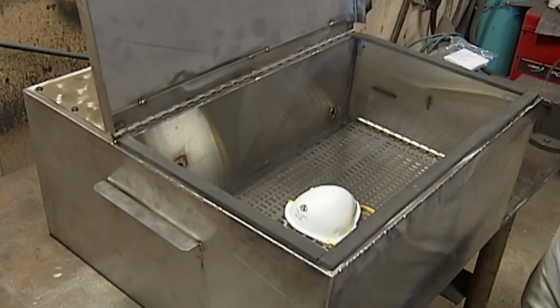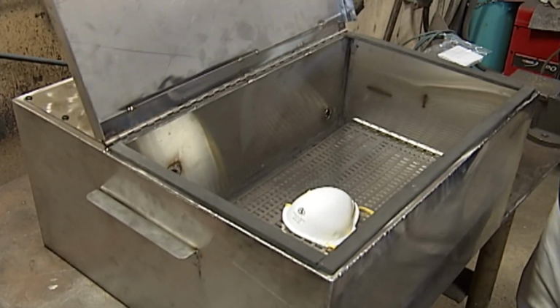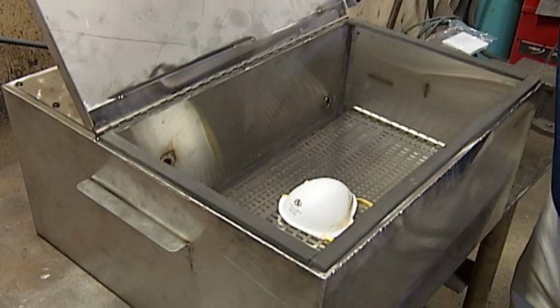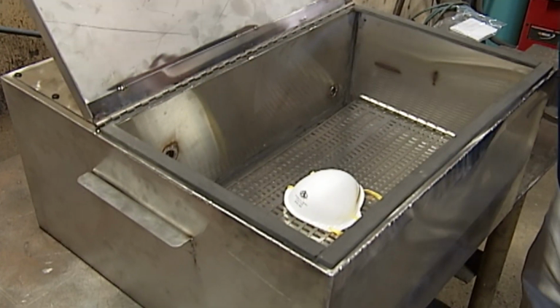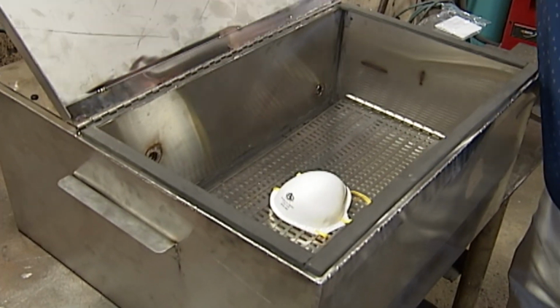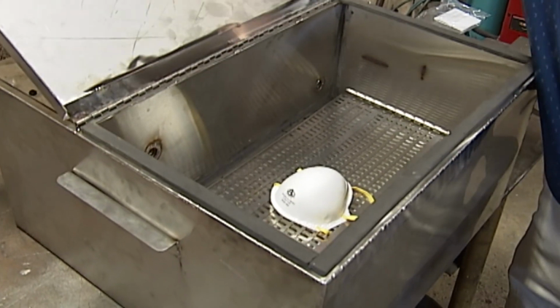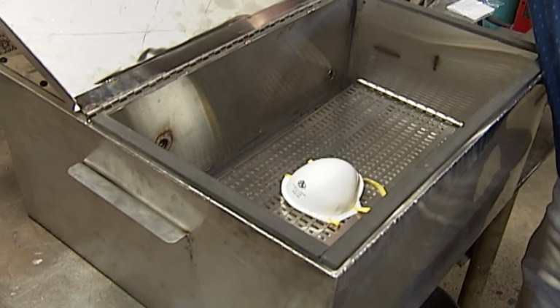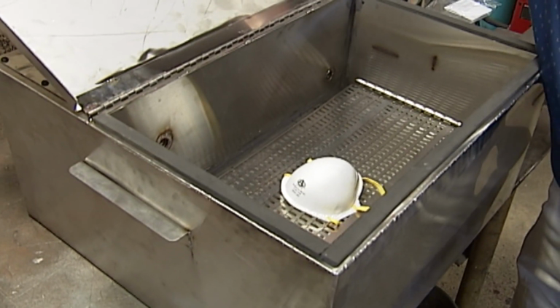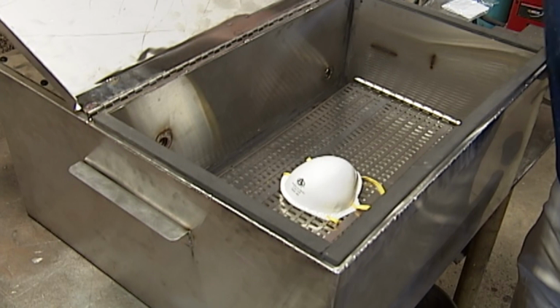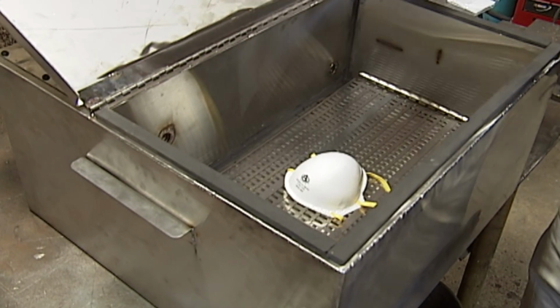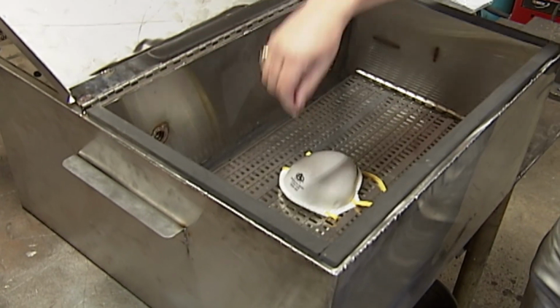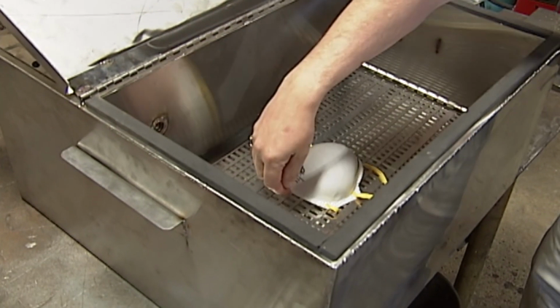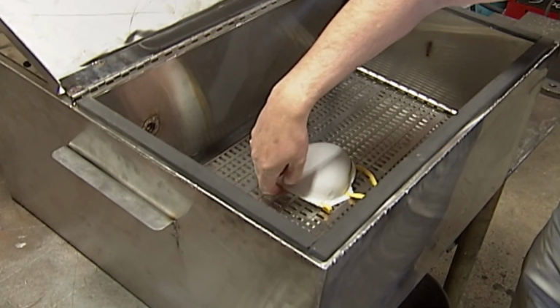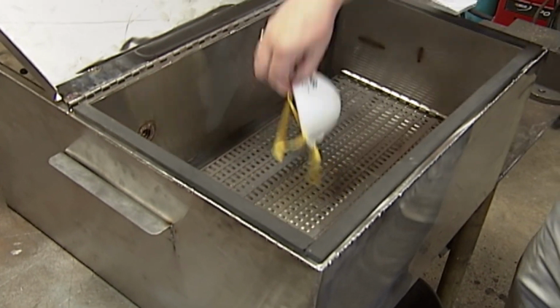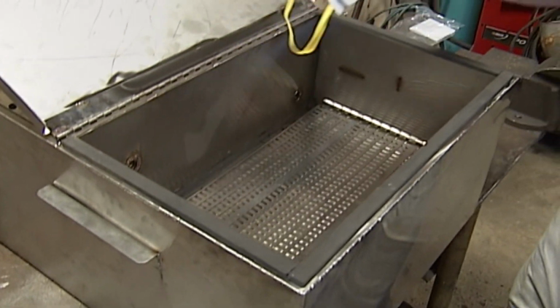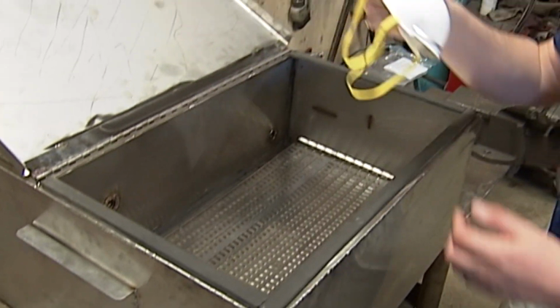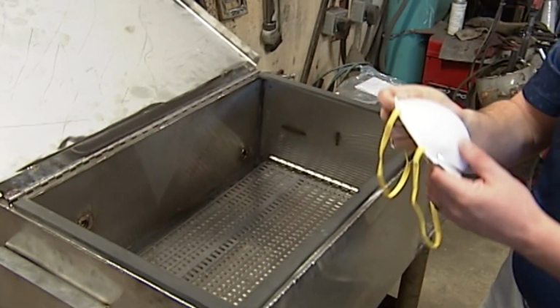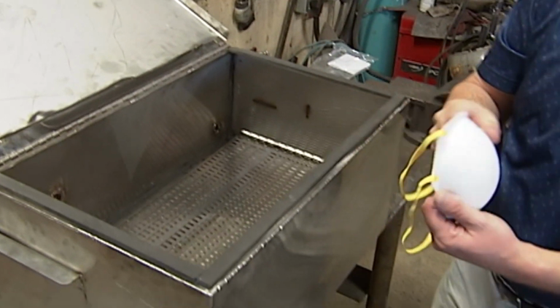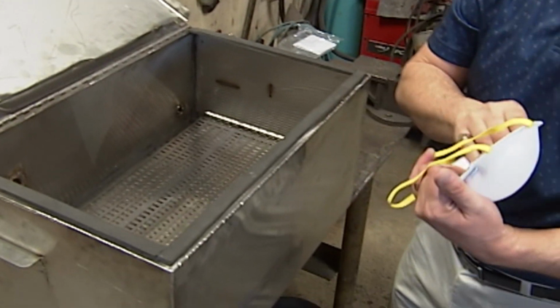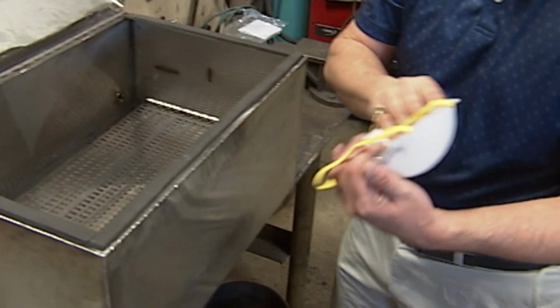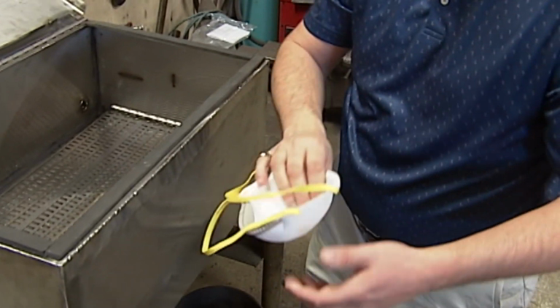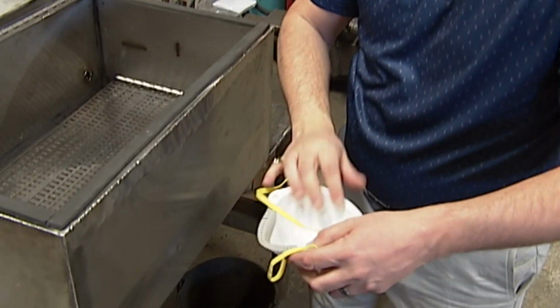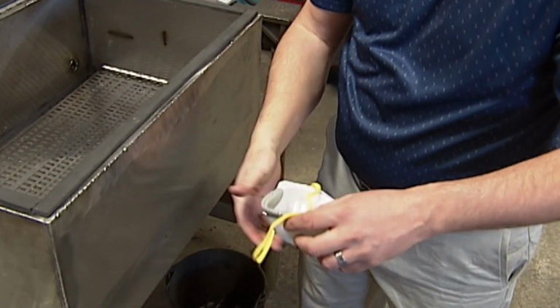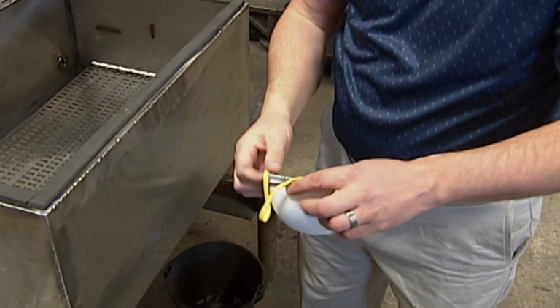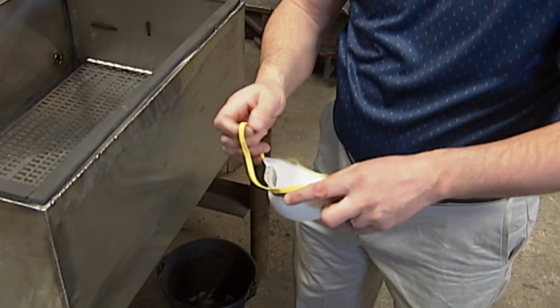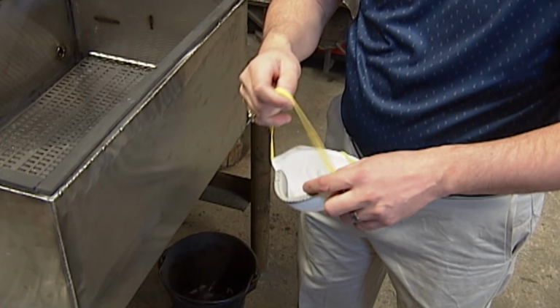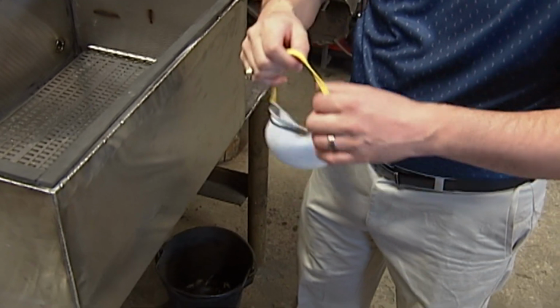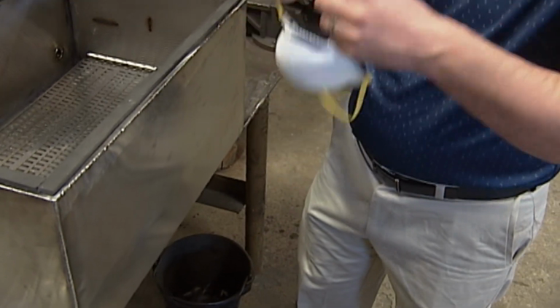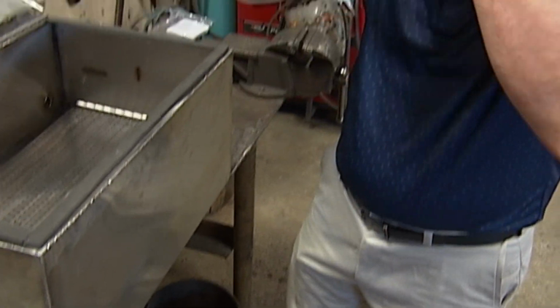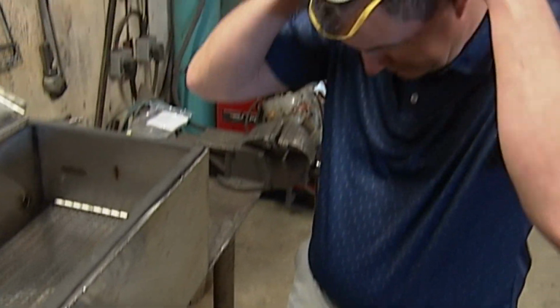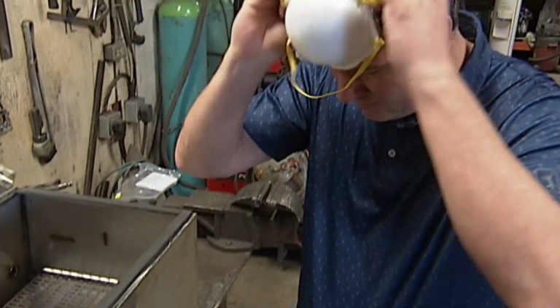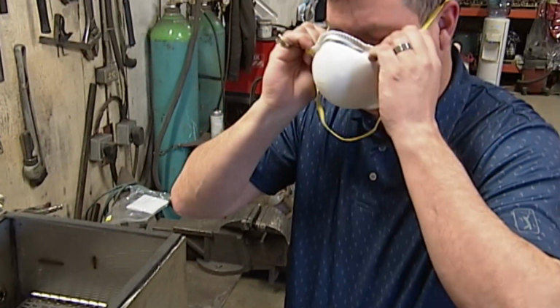Habitler has a patent pending on his machine, and if all goes according to plan, these units should be in hospitals within a month. Connor Chan, Primetime Local News.